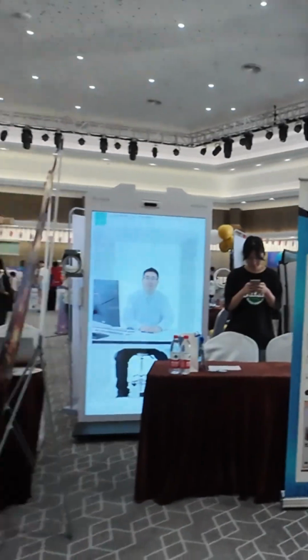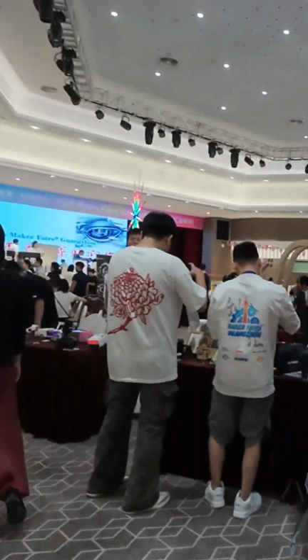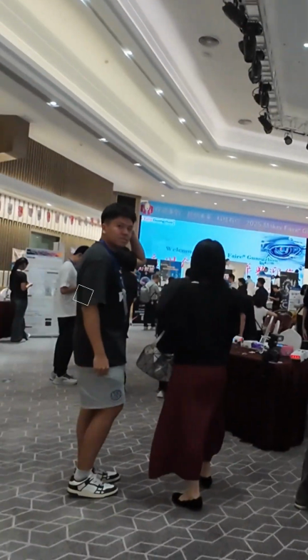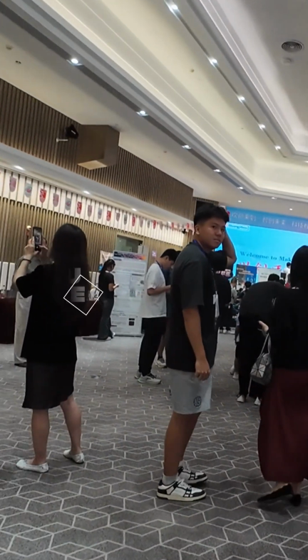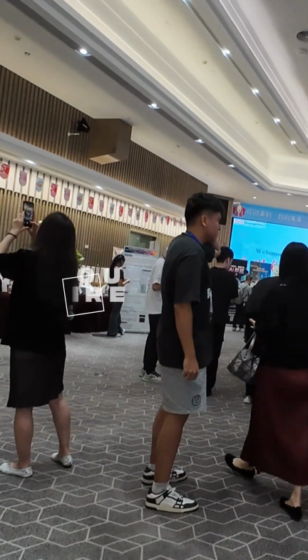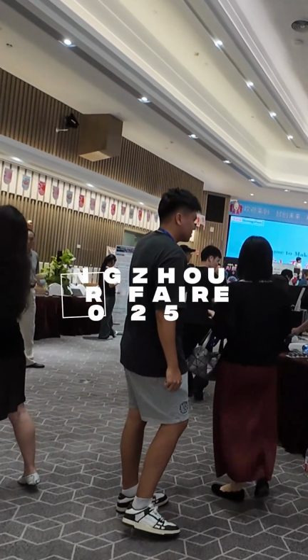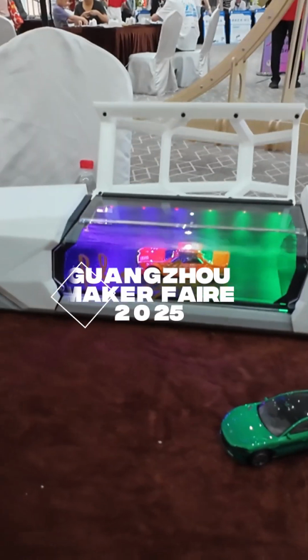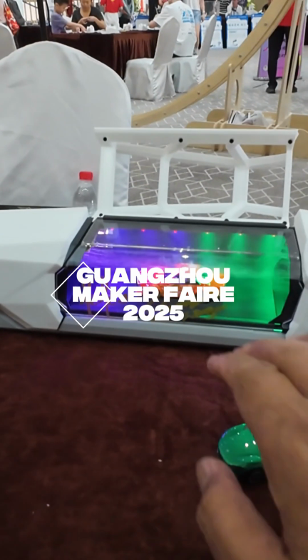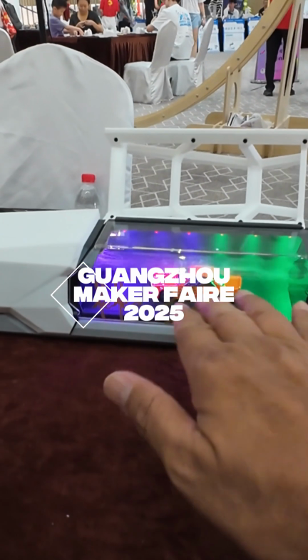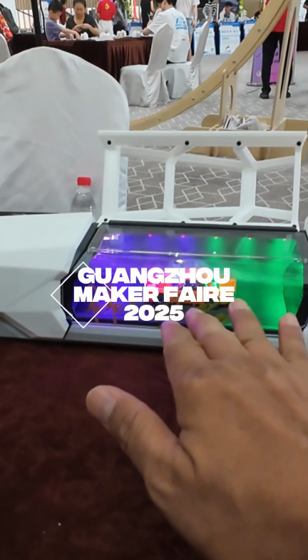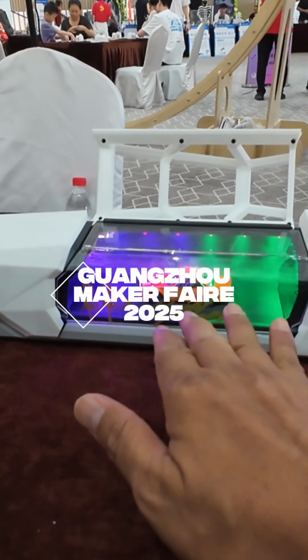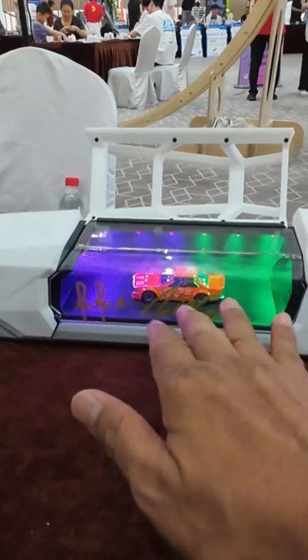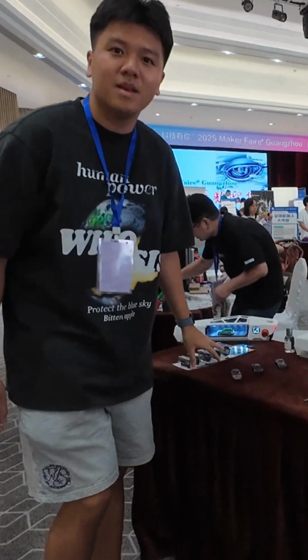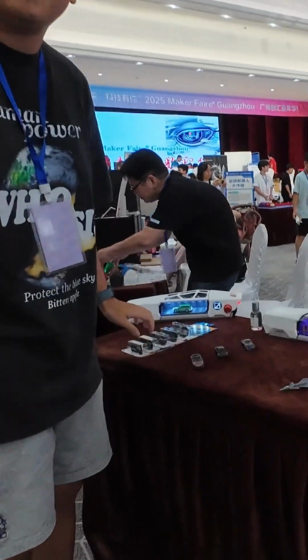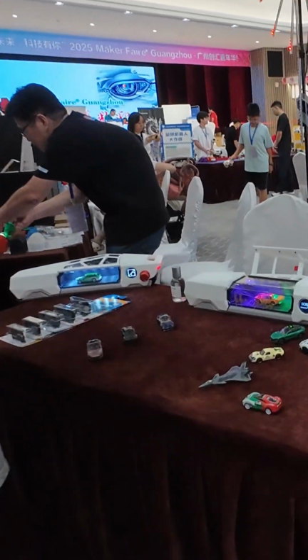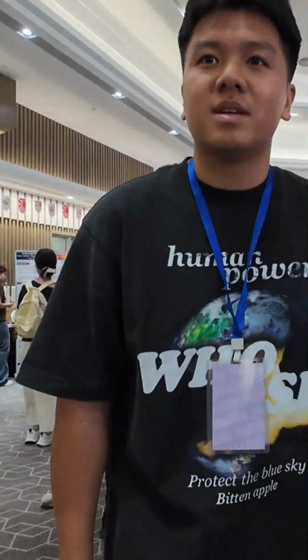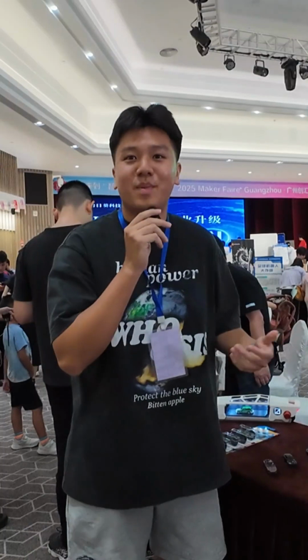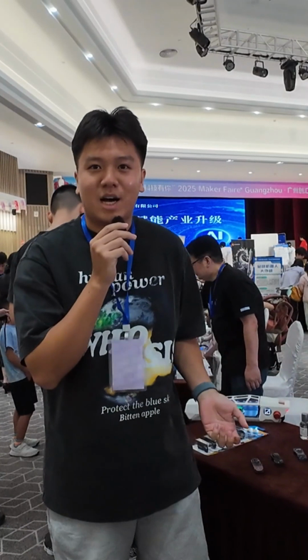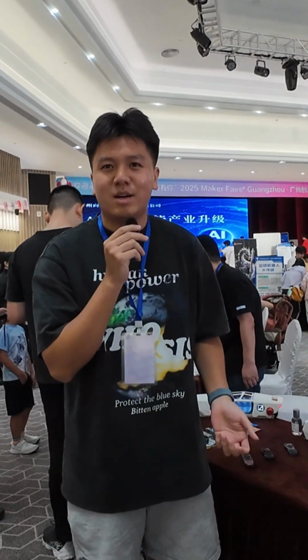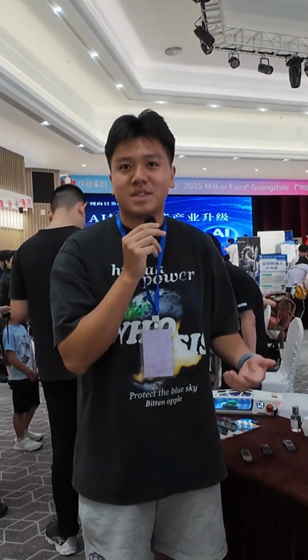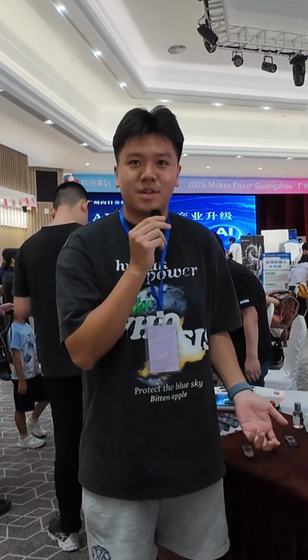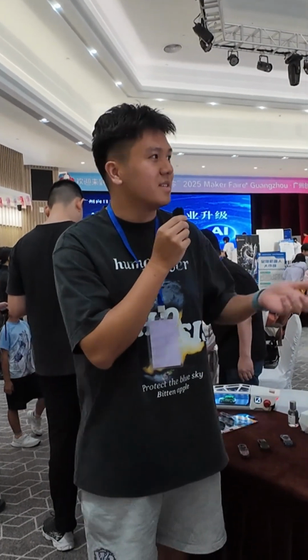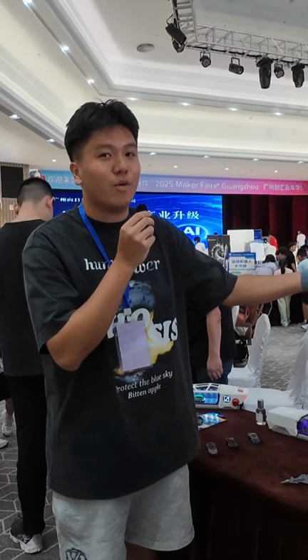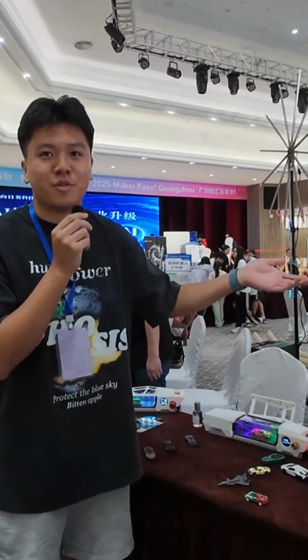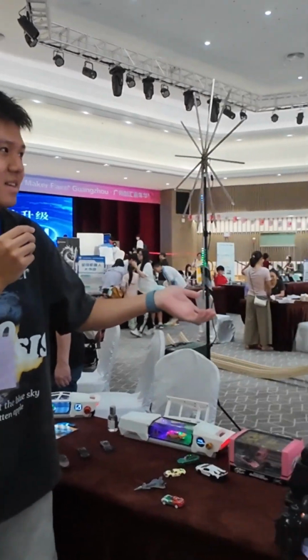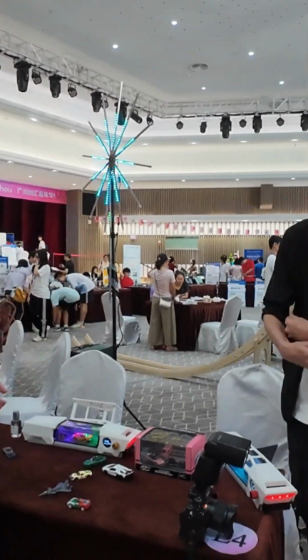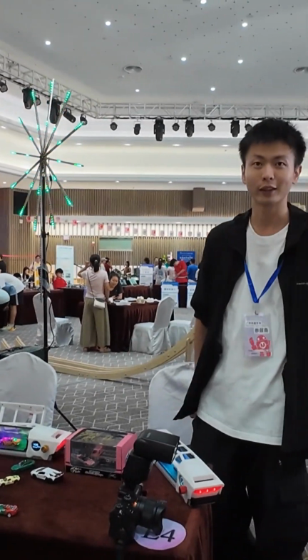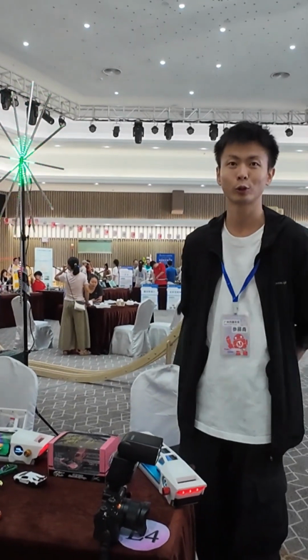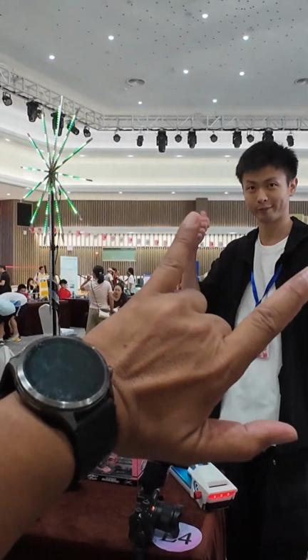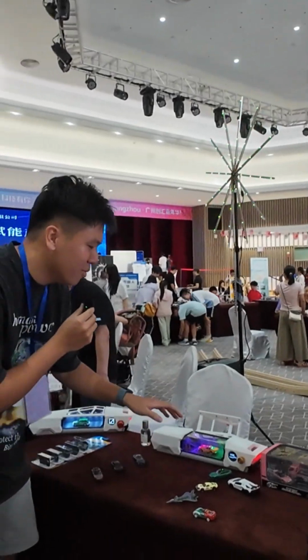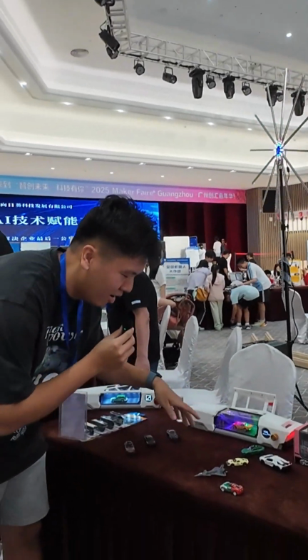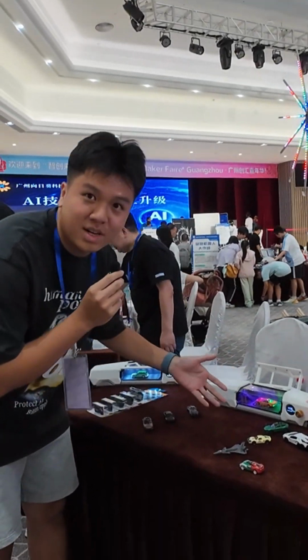My name is Howard, I'm a university student, and this is our group leader. Now our product is about a desktop wind tunnel model.